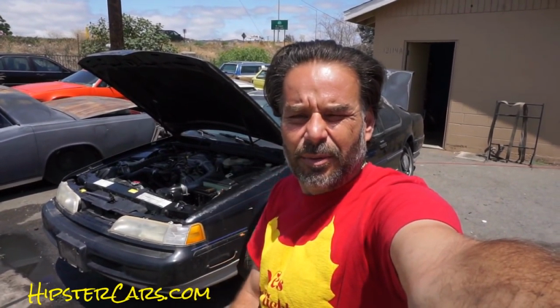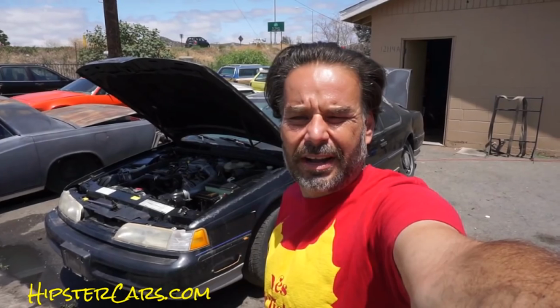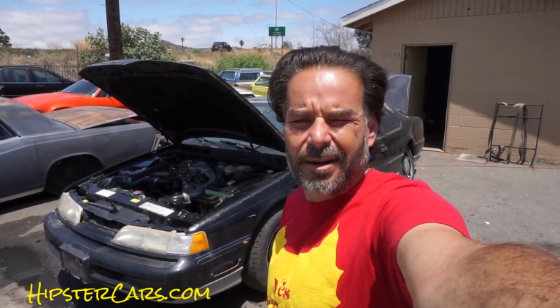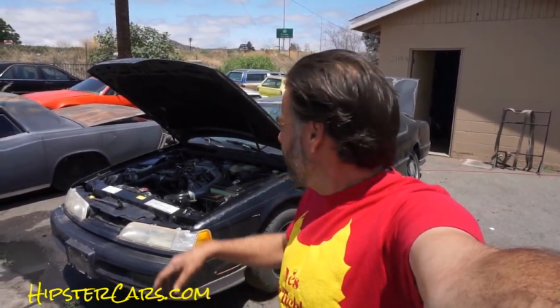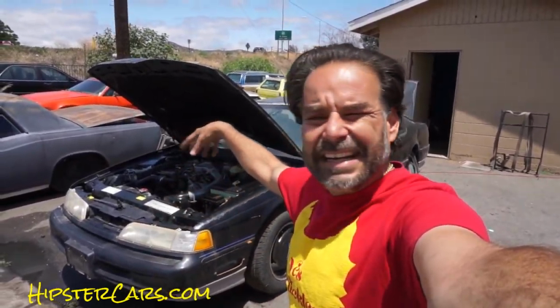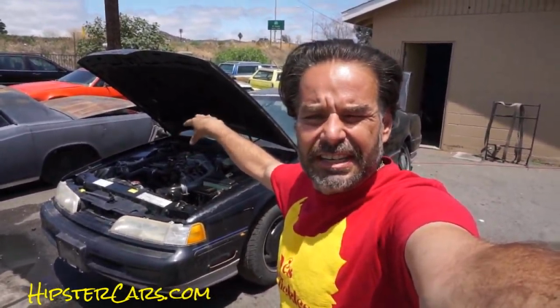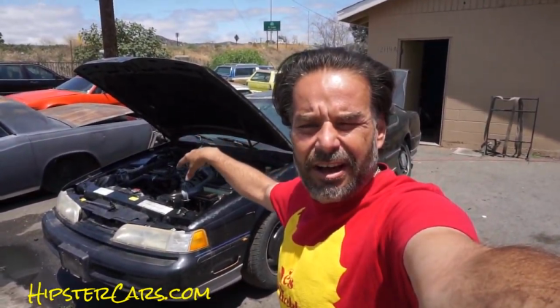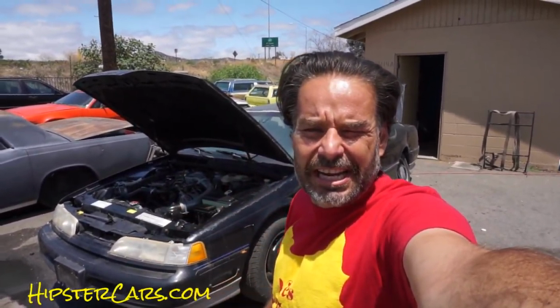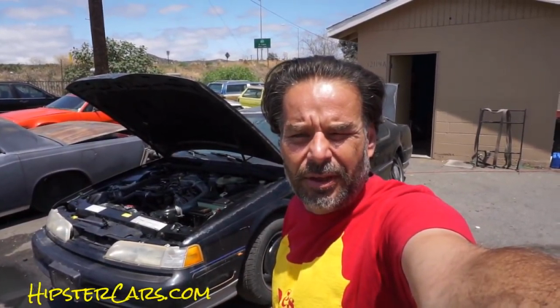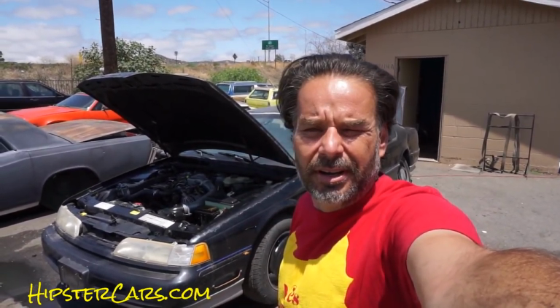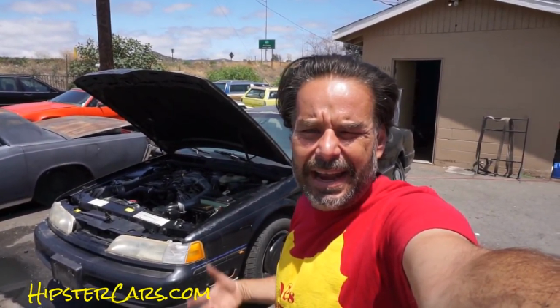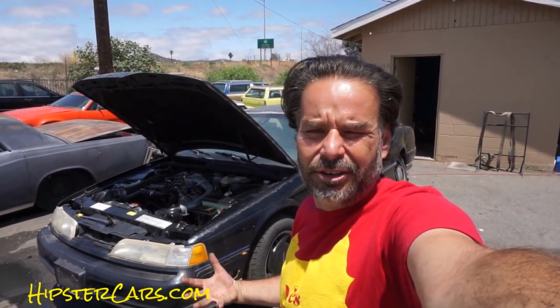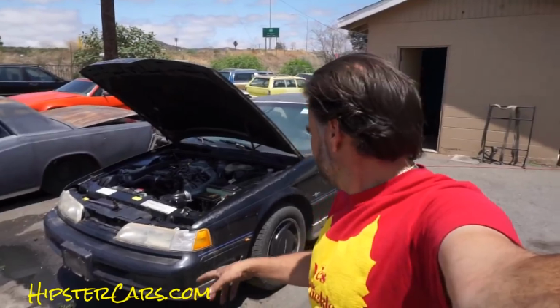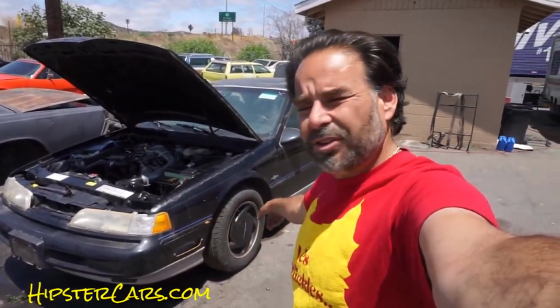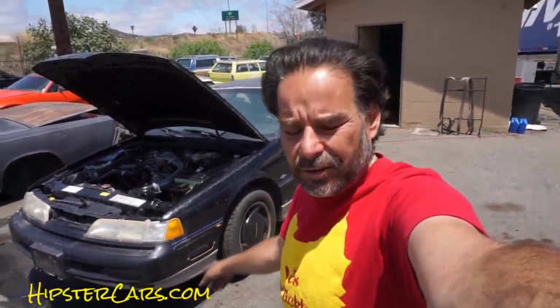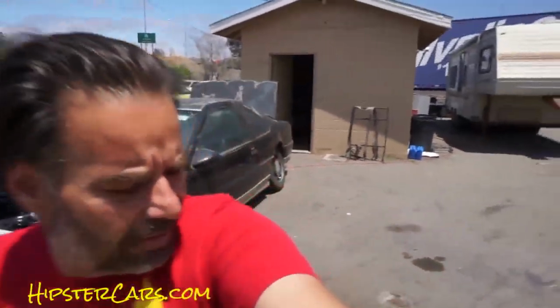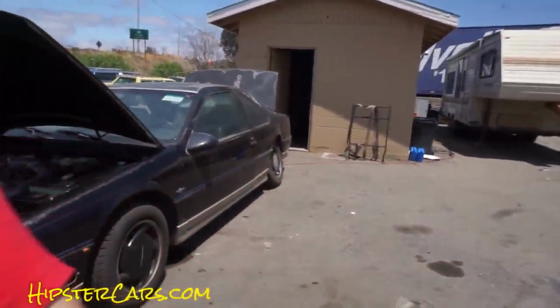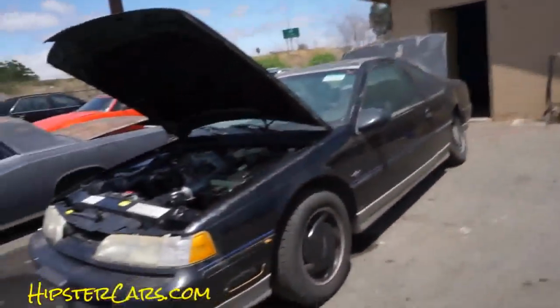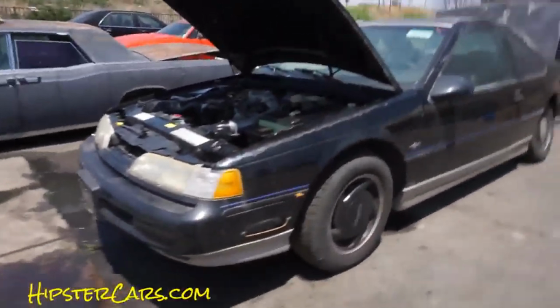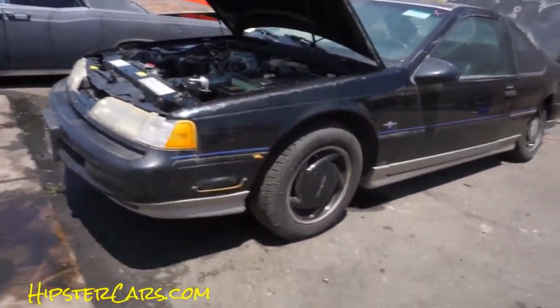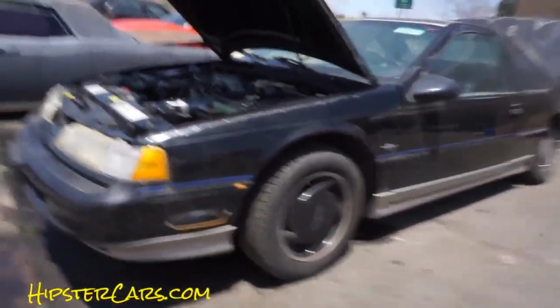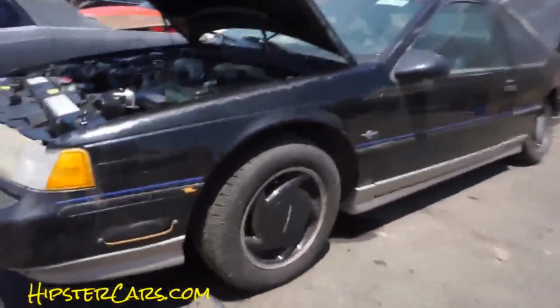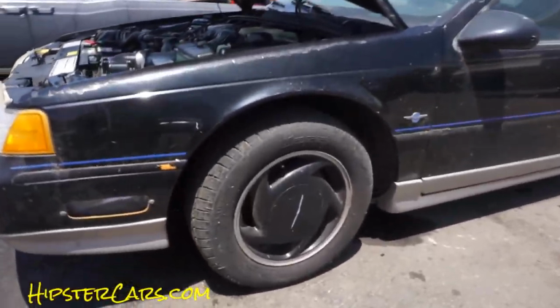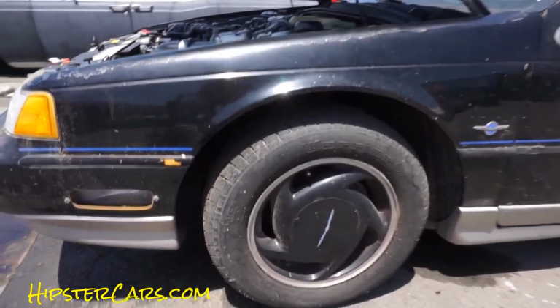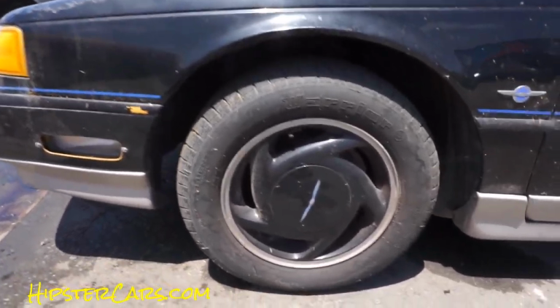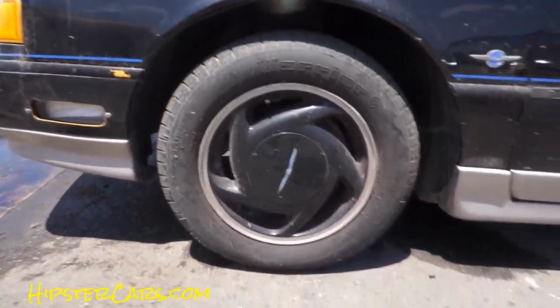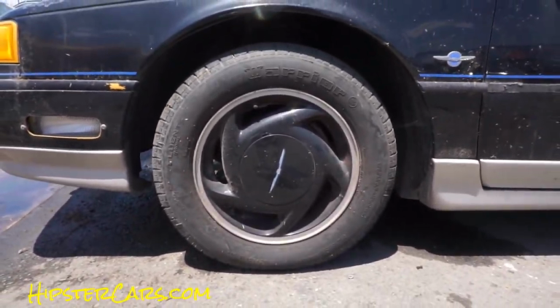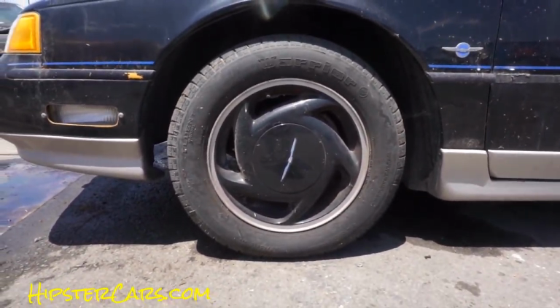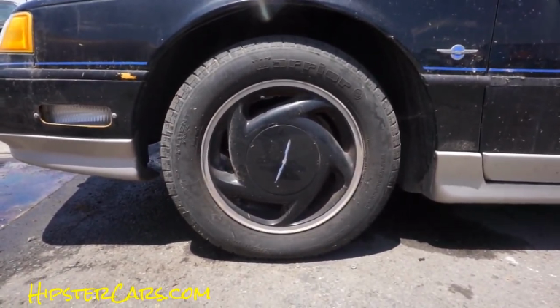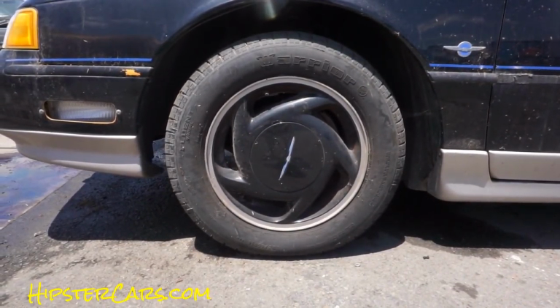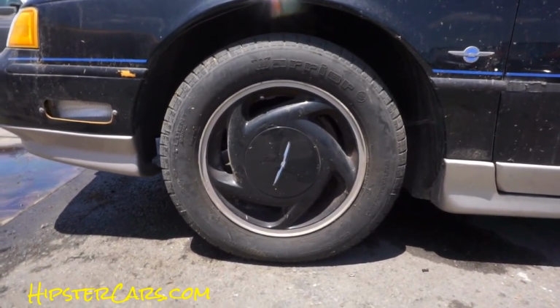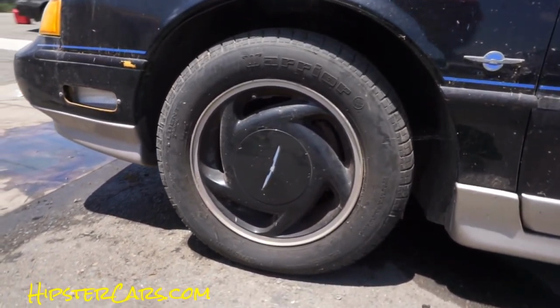OneOwnerCarGuy, OneOwnerCarGuy.com. We just did an engine detail on this 93 Thunderbird and now we're going to do wheels and tires. Check out my website, HipsterCars.com and OneOwnerCarGuy.com.